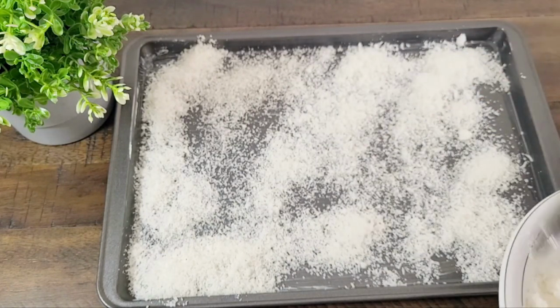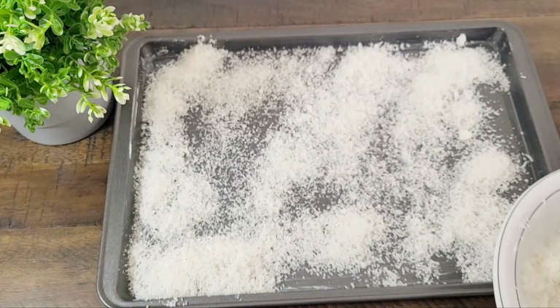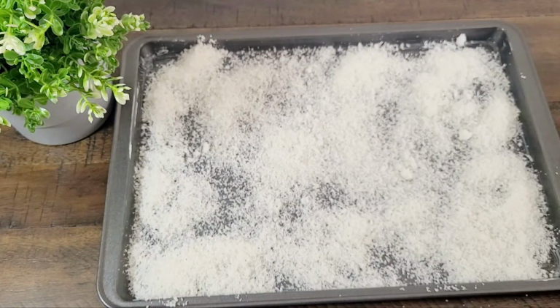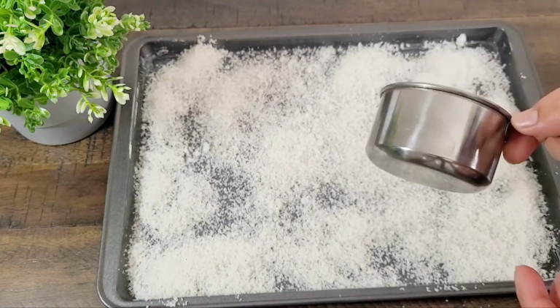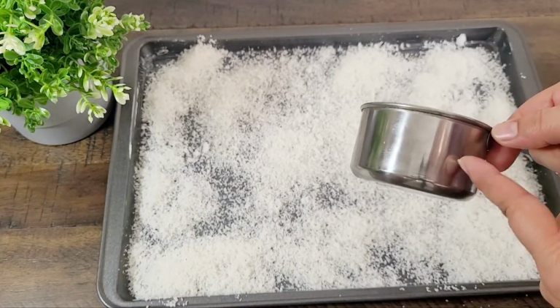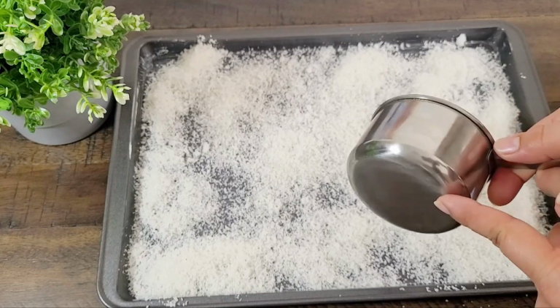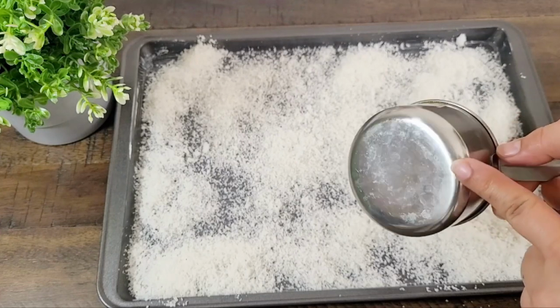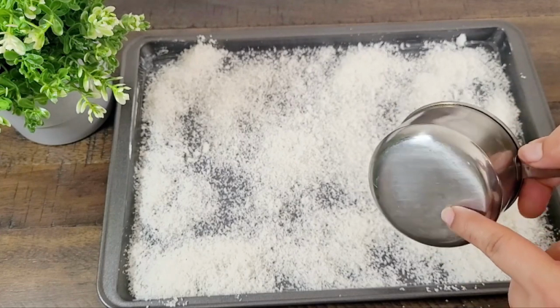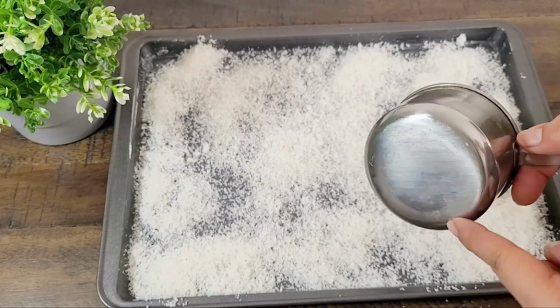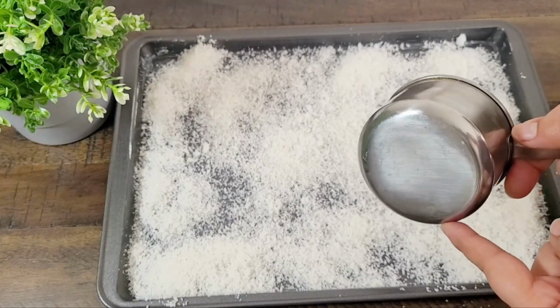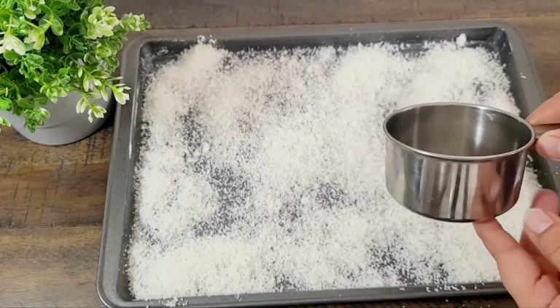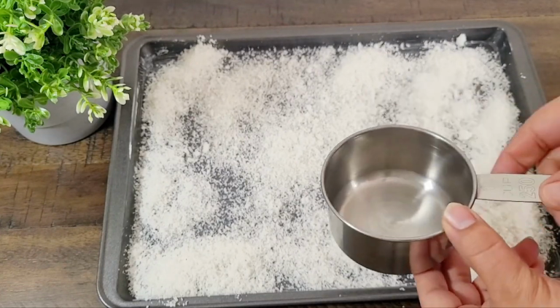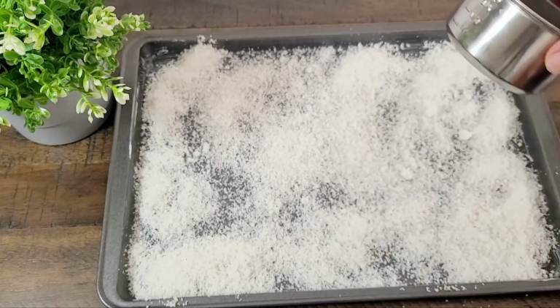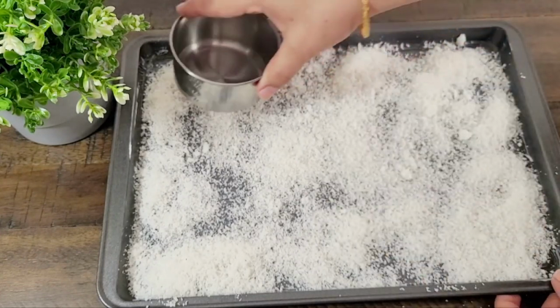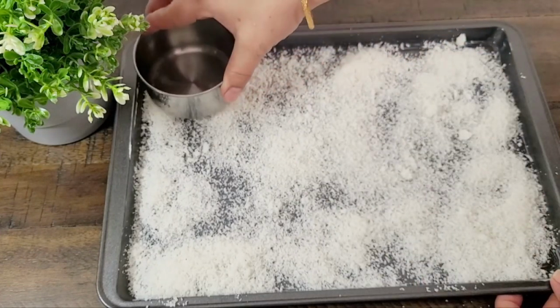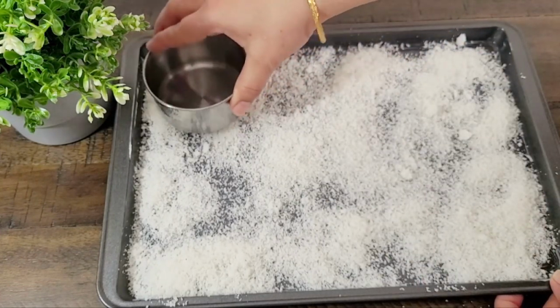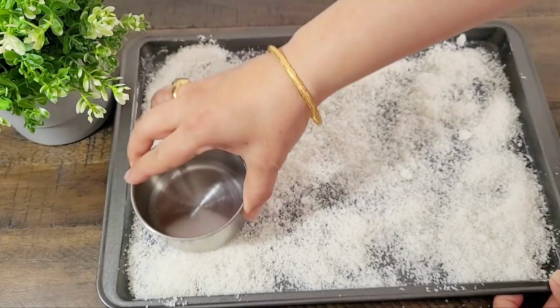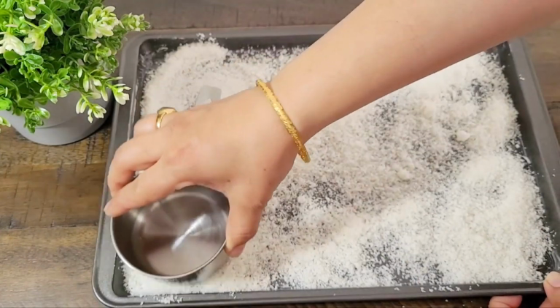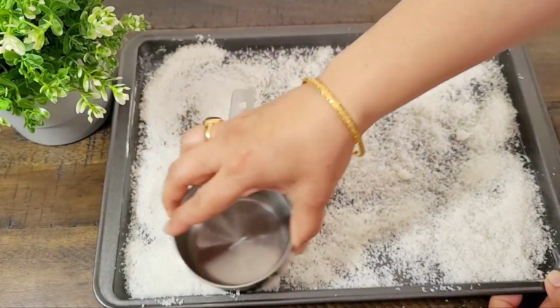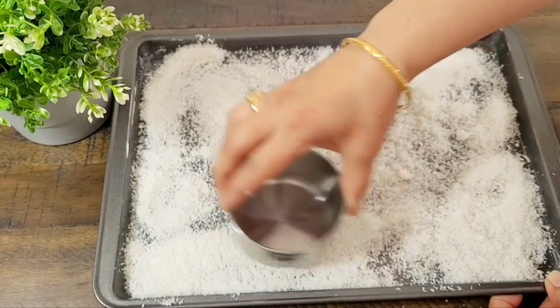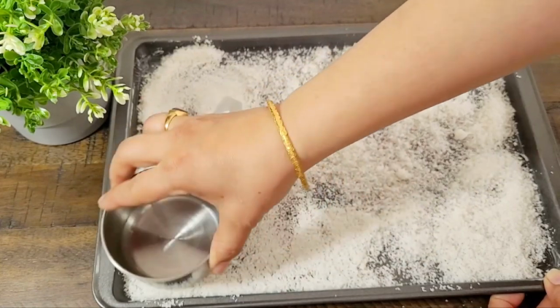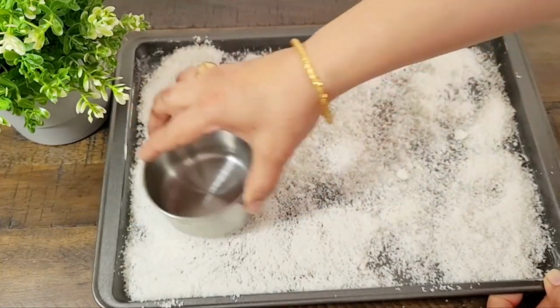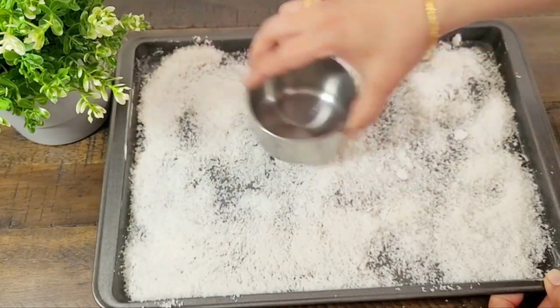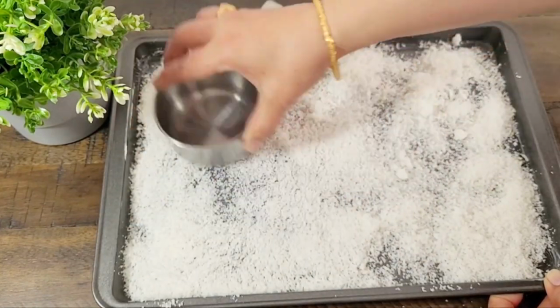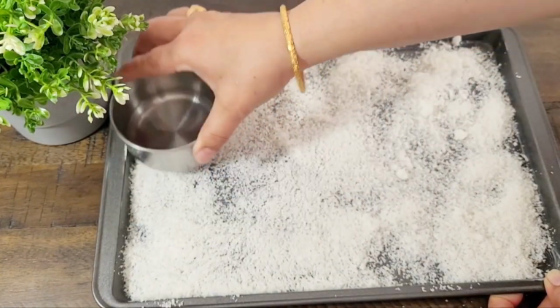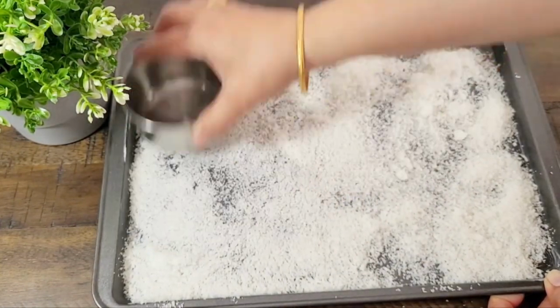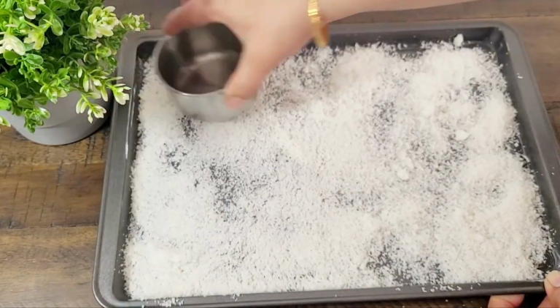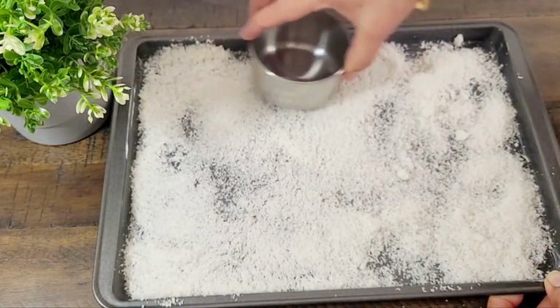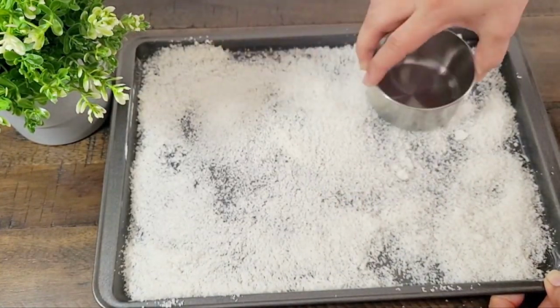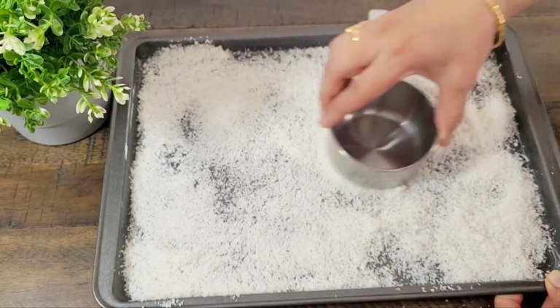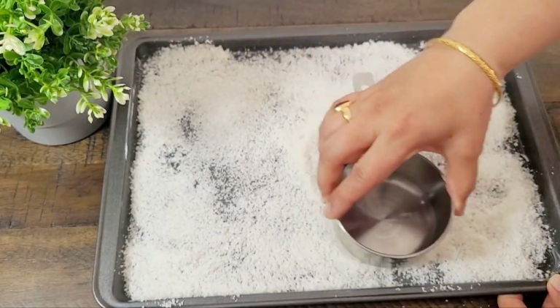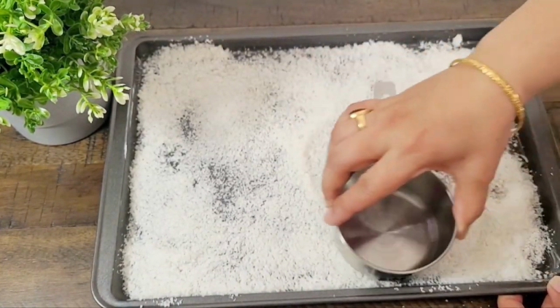We will set the coconut layer evenly with a flat cup or glass, using the measuring cup to spread it evenly across the tray. Then we will add vanilla pudding.